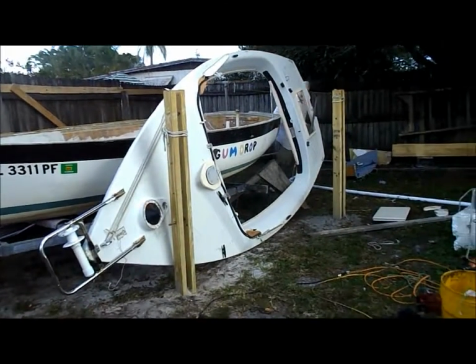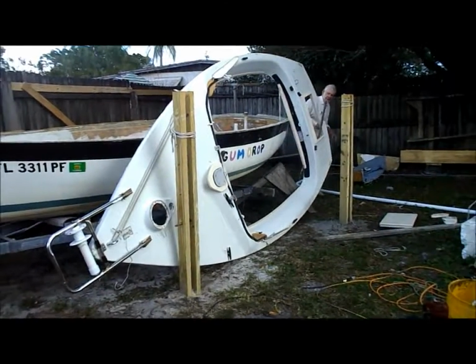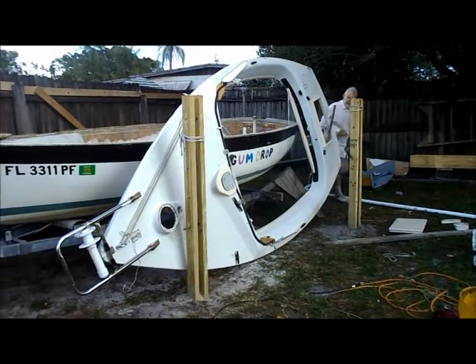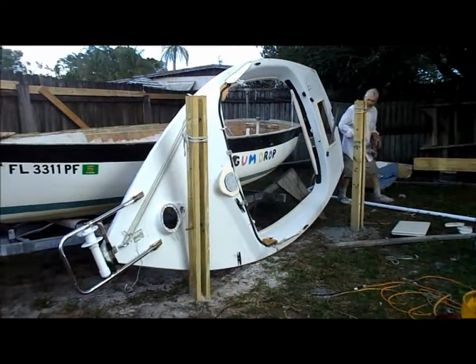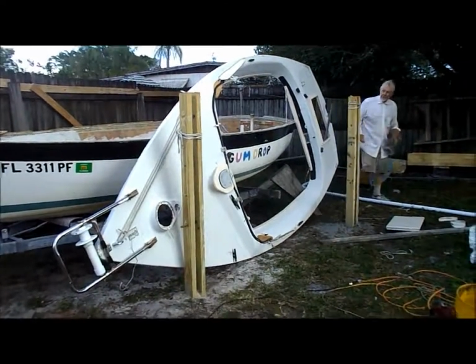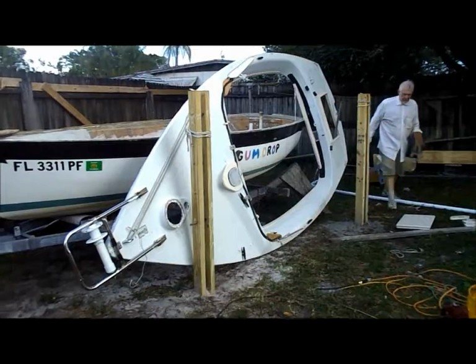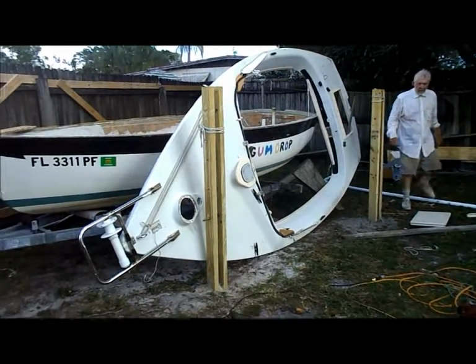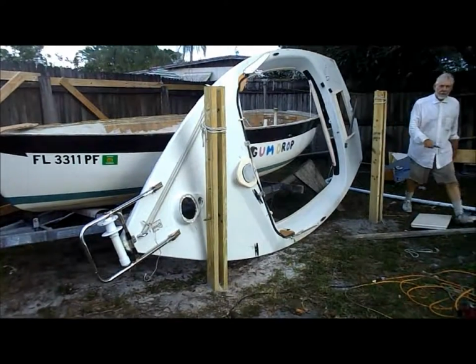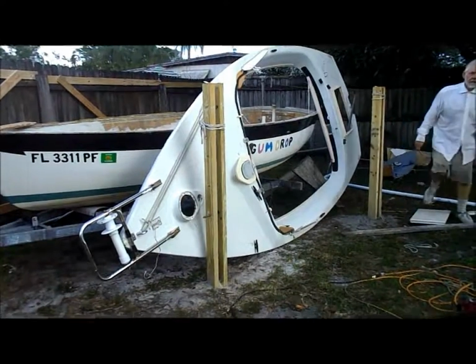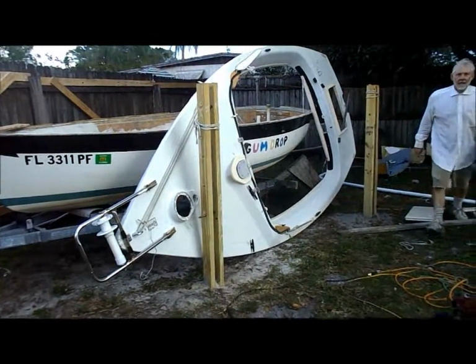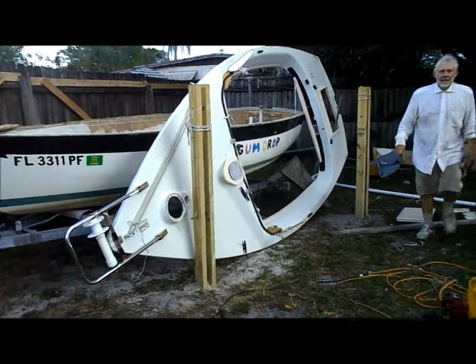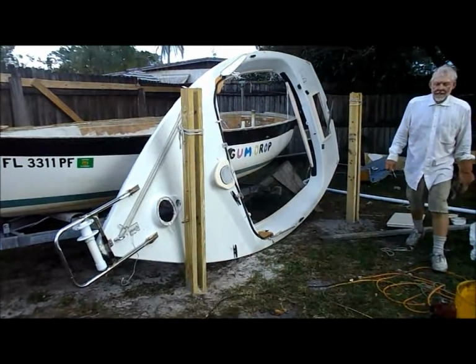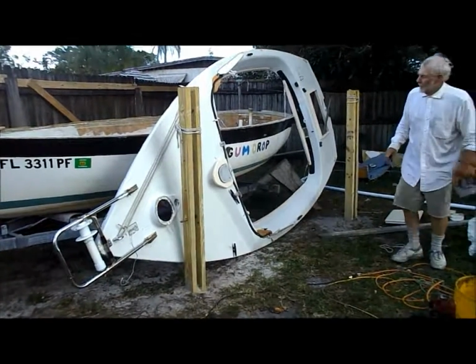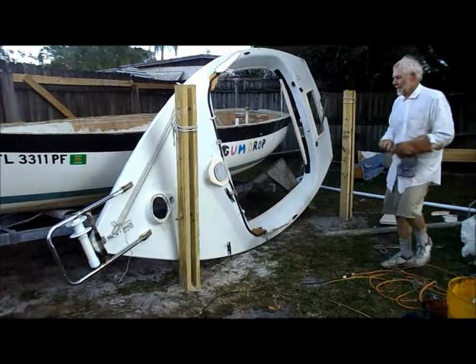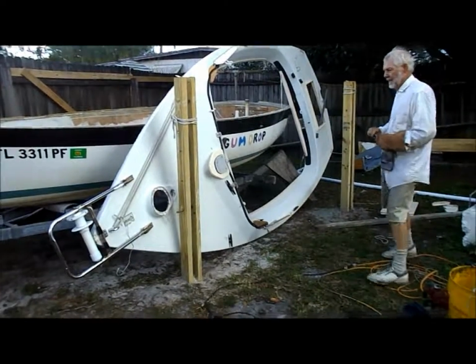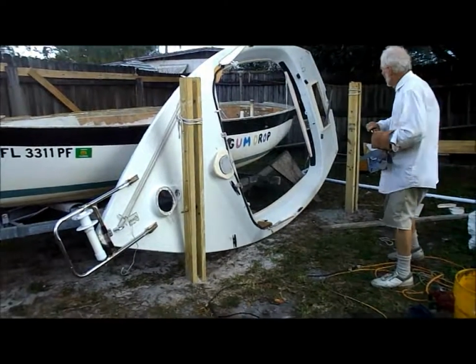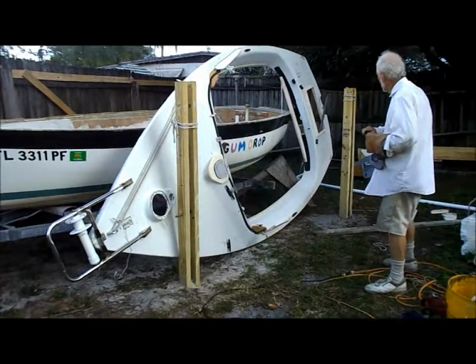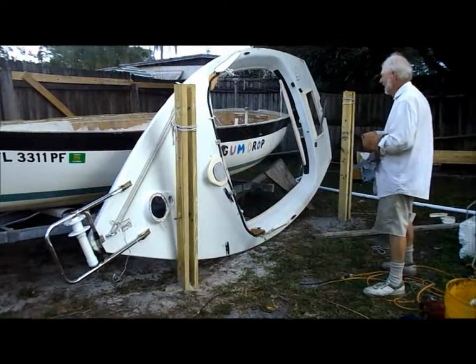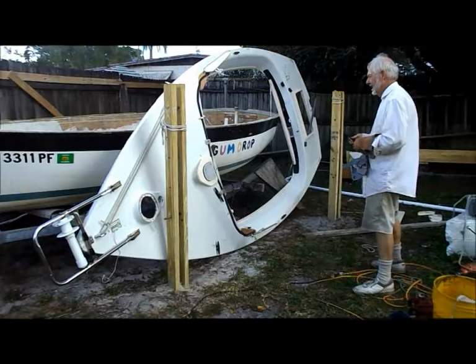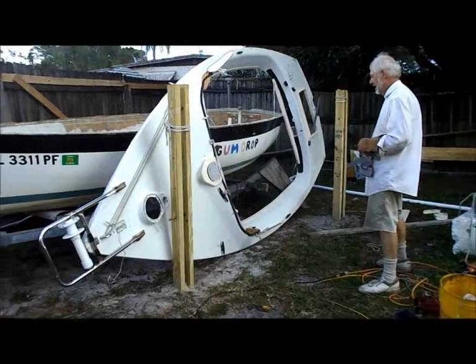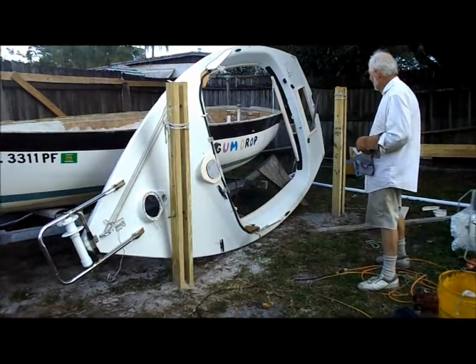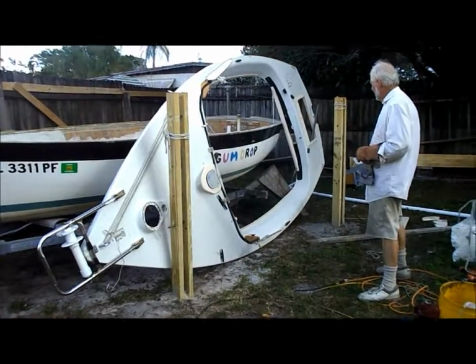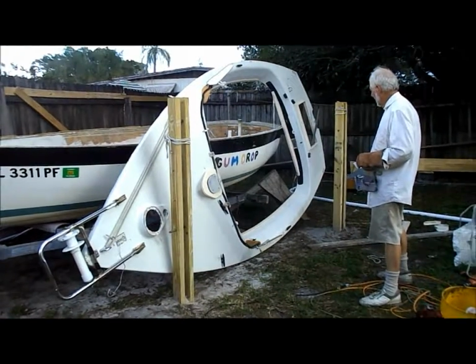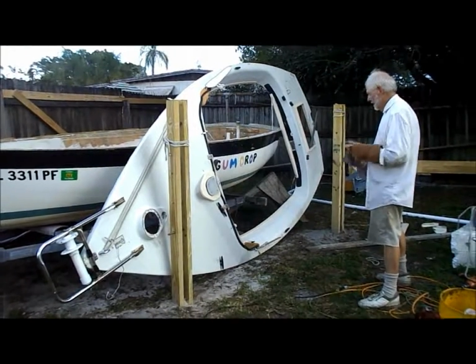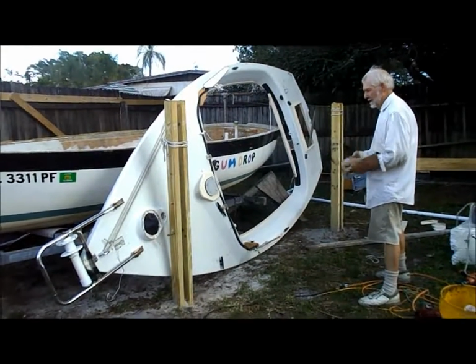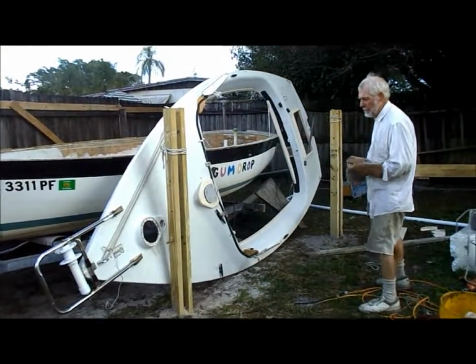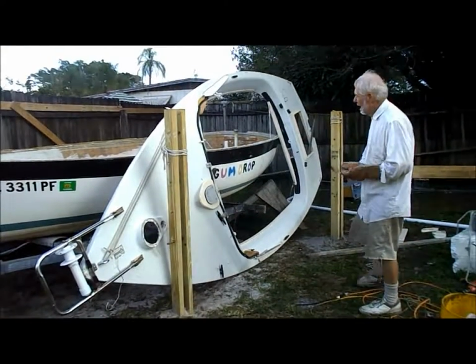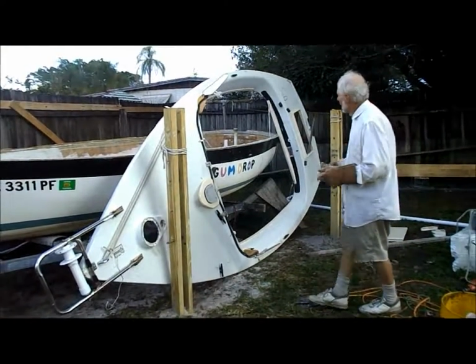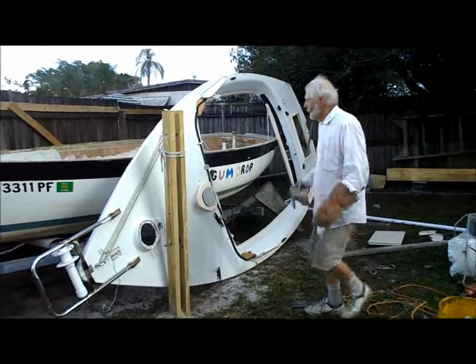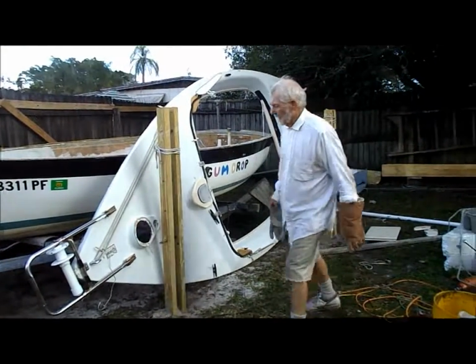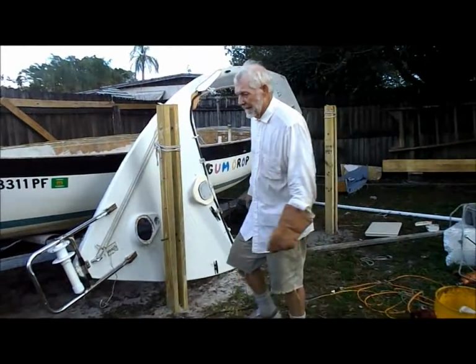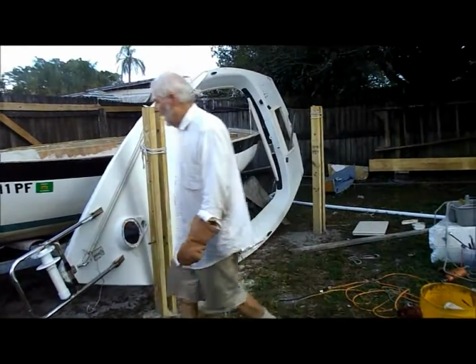There it is. Alright. Now we're gonna cut that in half.